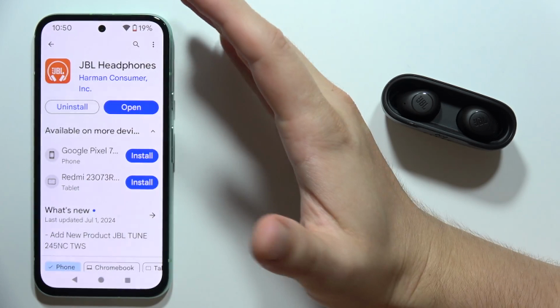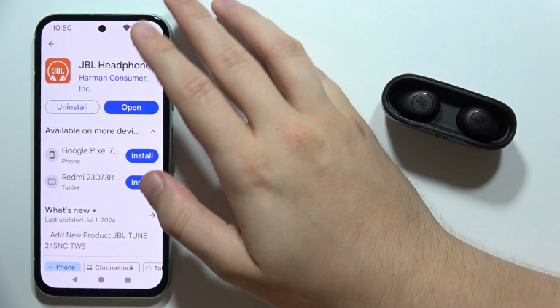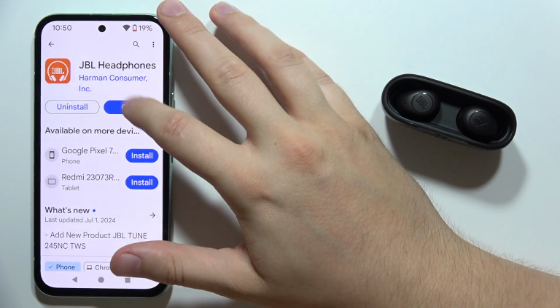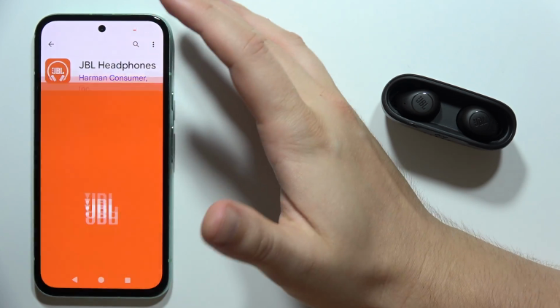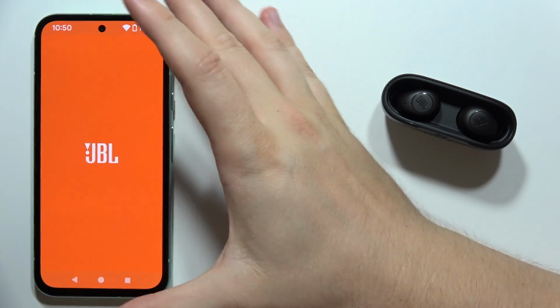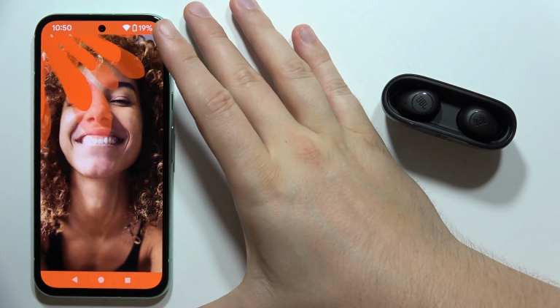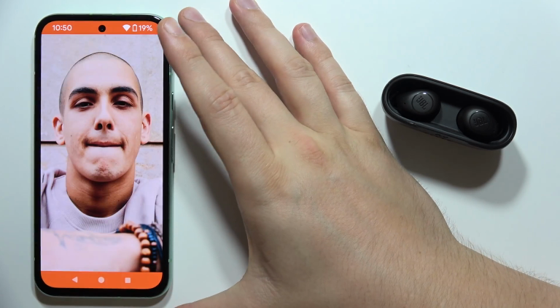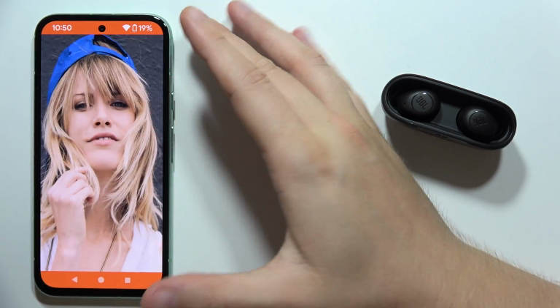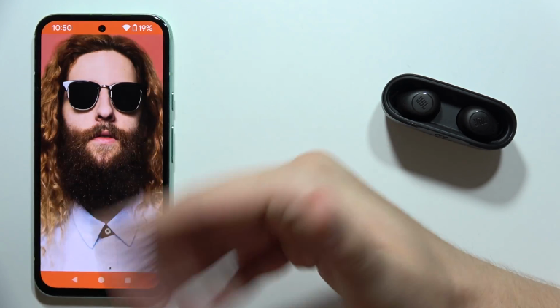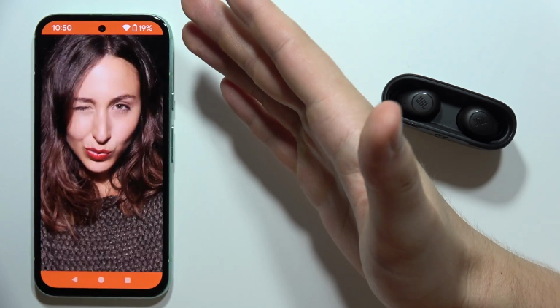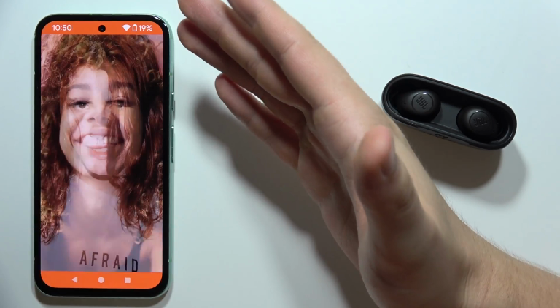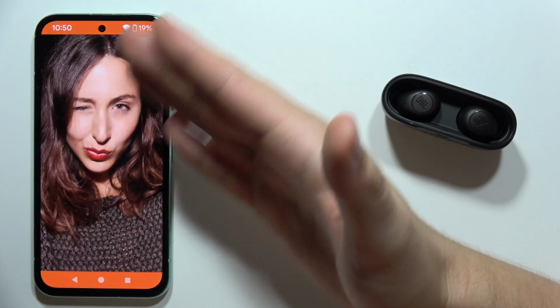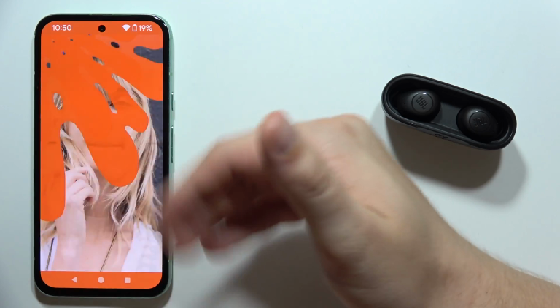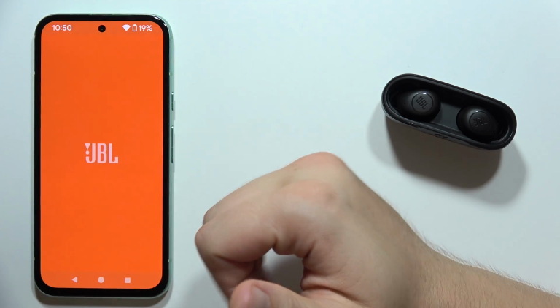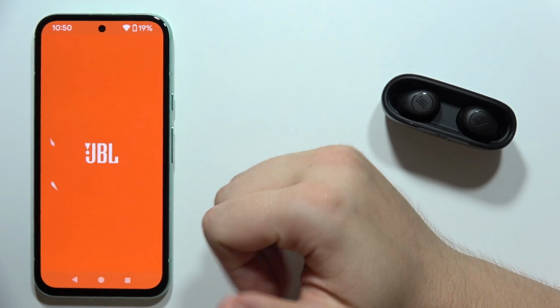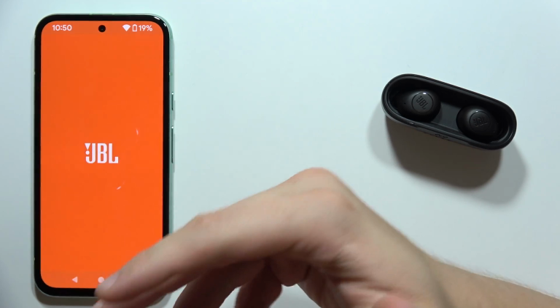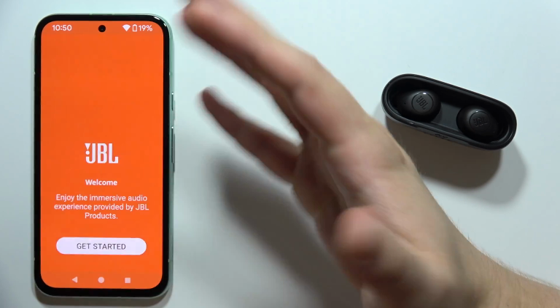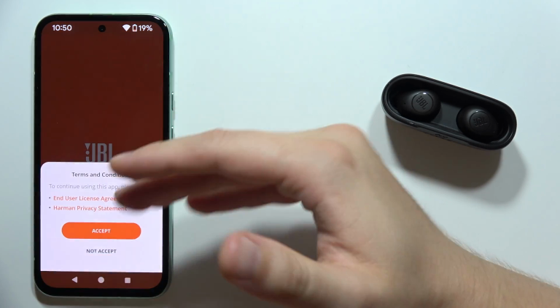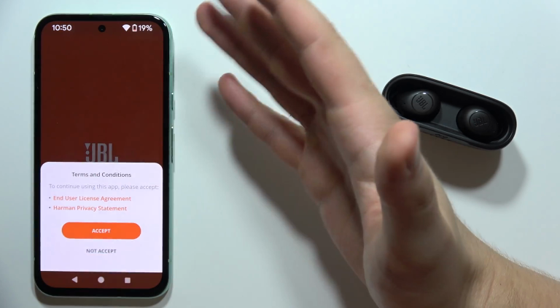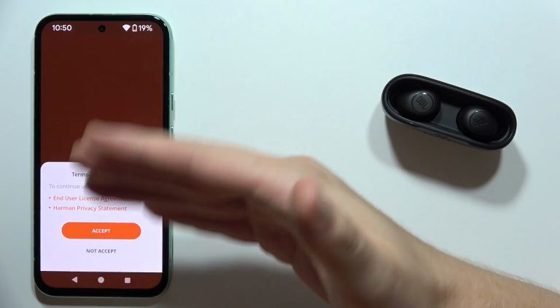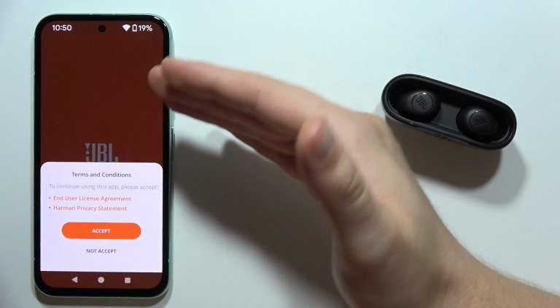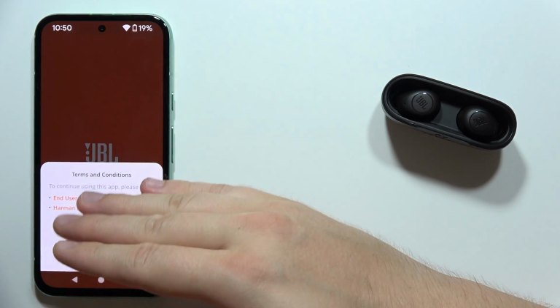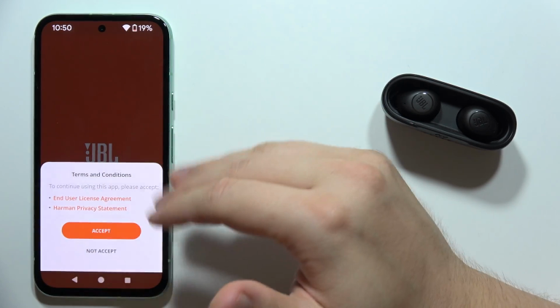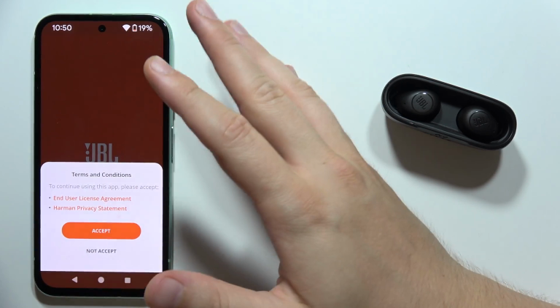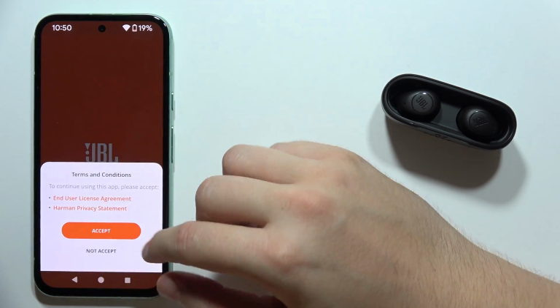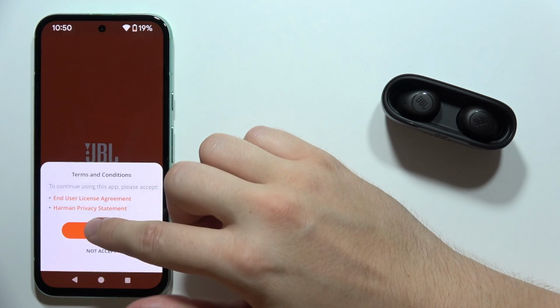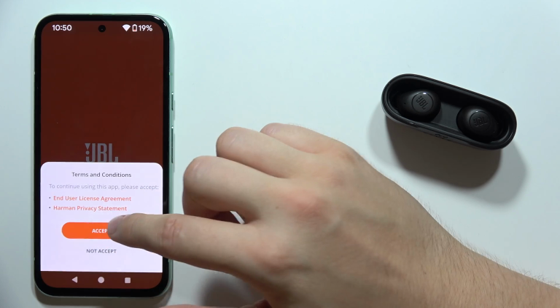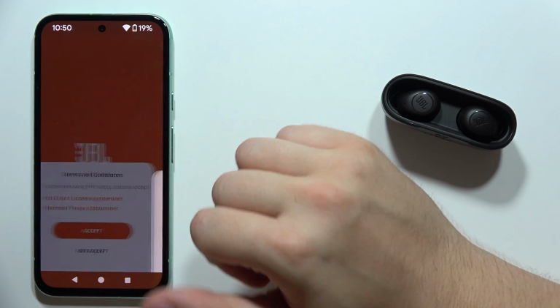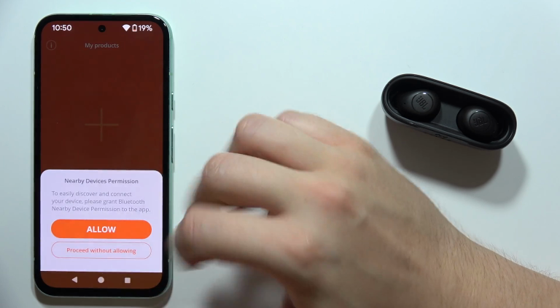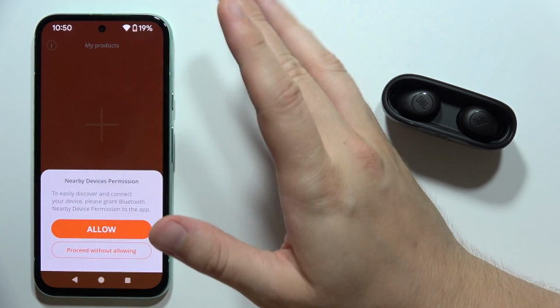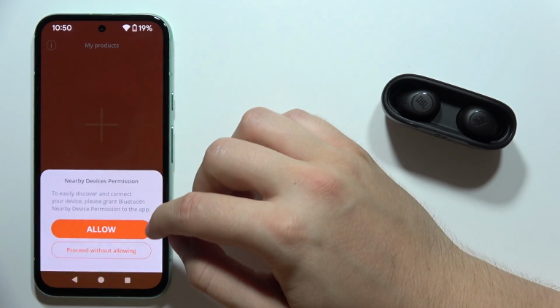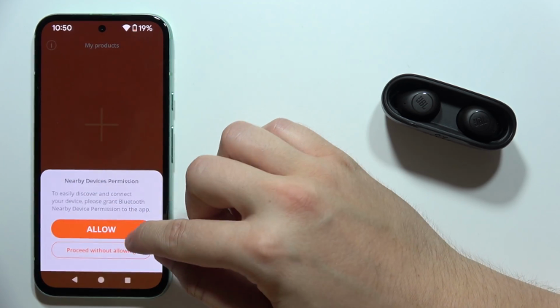When you do this, you will have to open the application and wait for the welcome screen, then accept every permission and terms and conditions — click accept on everything that pops up on your screen.